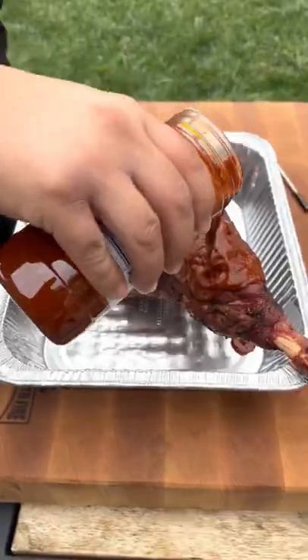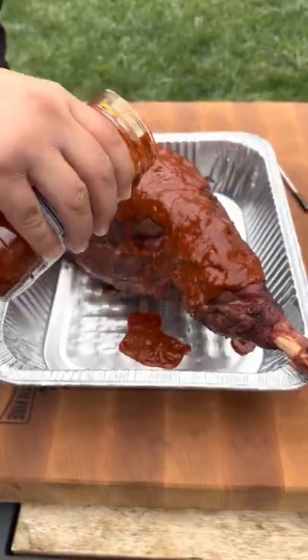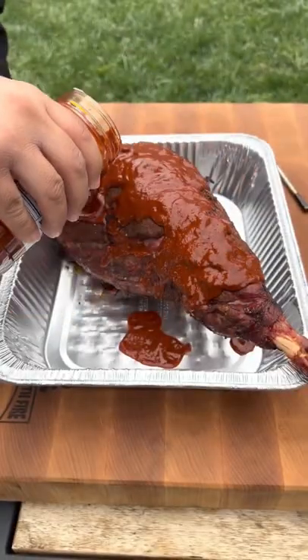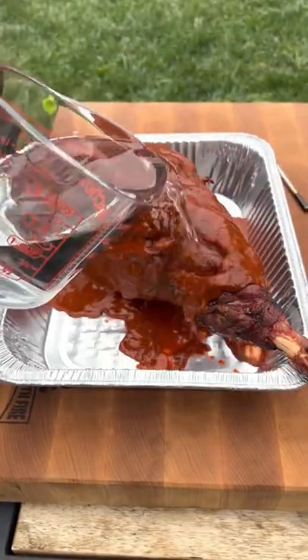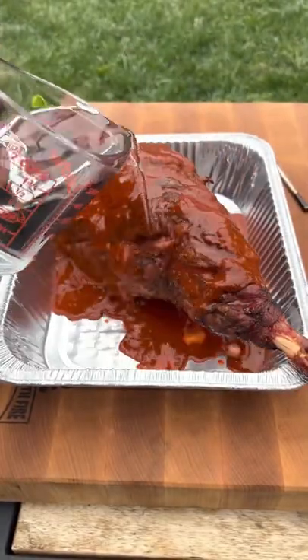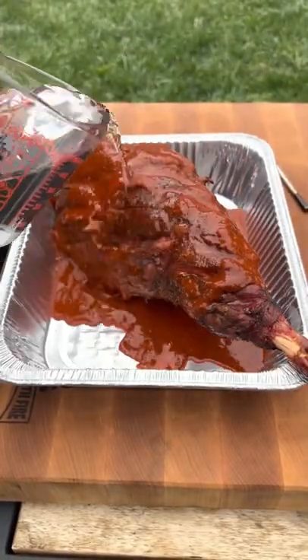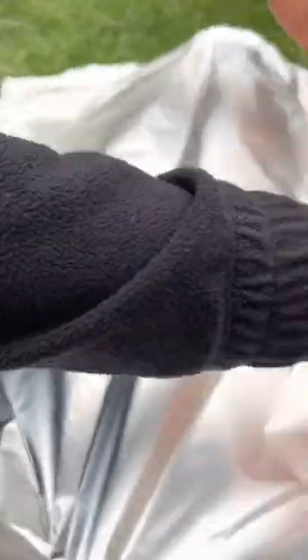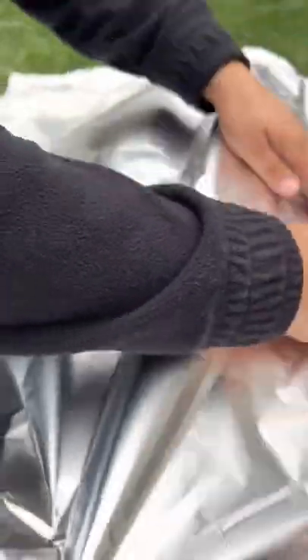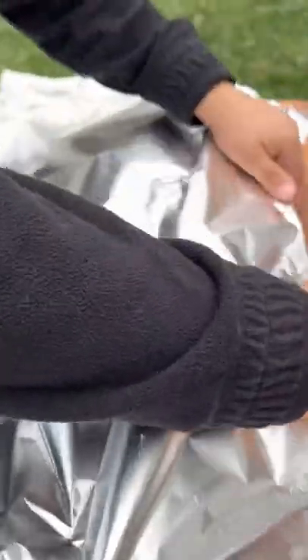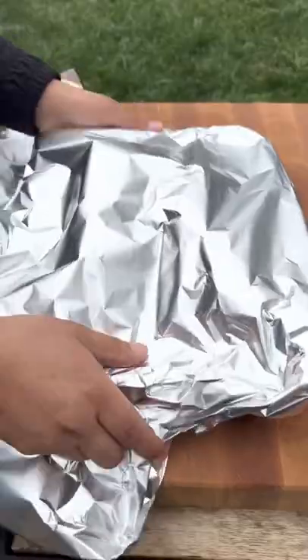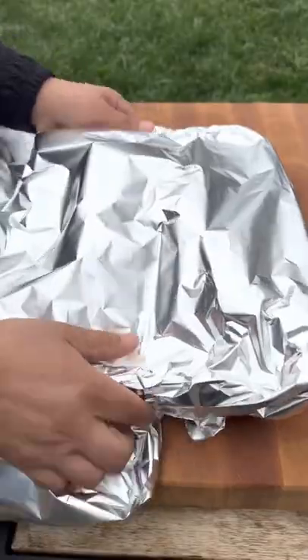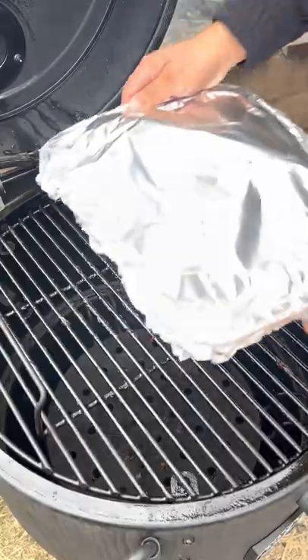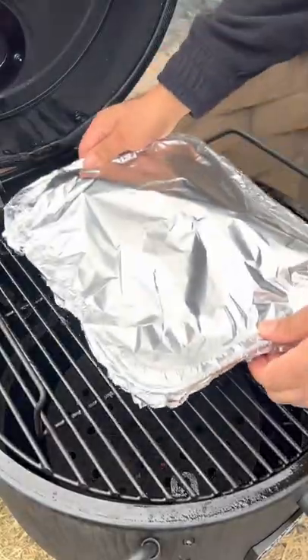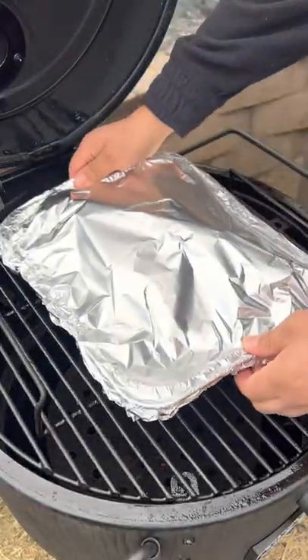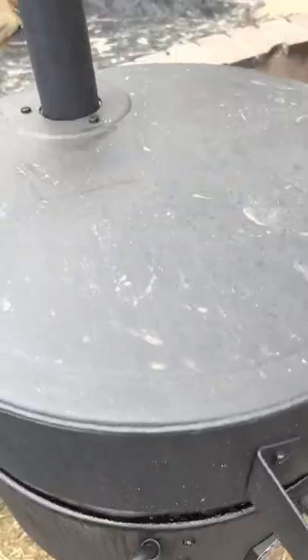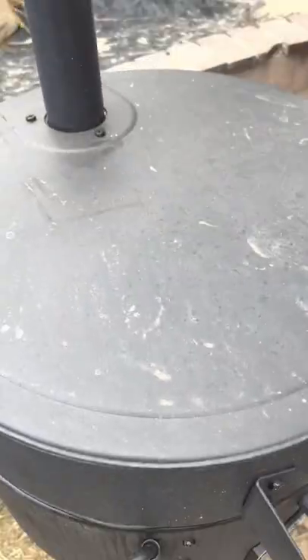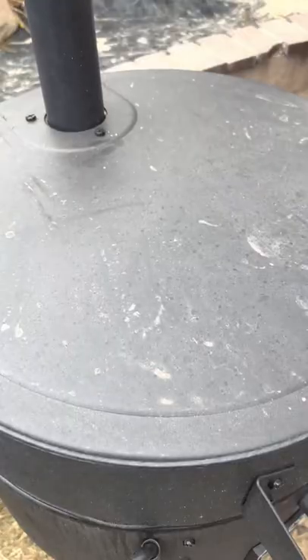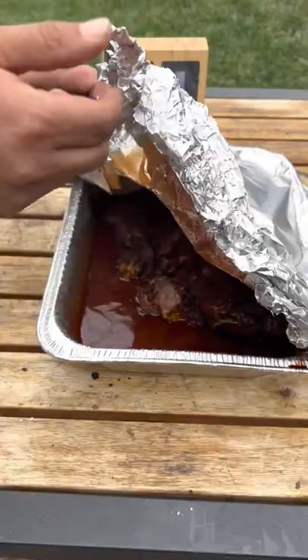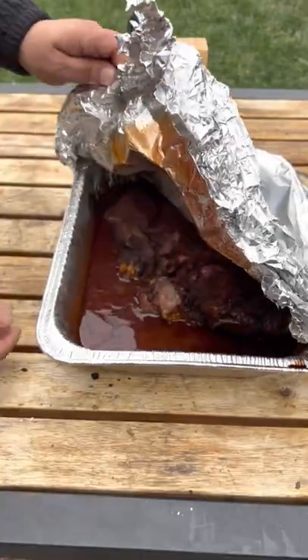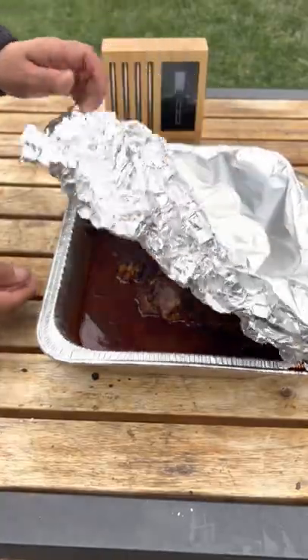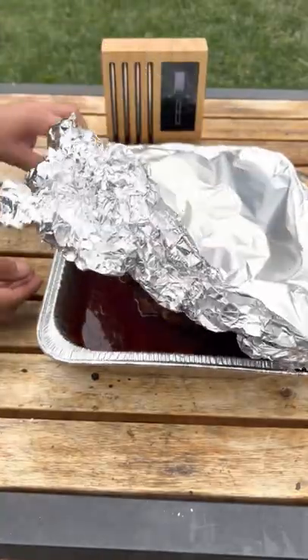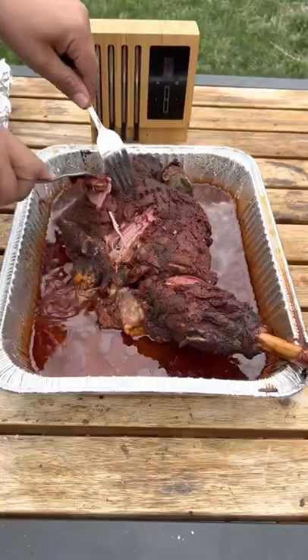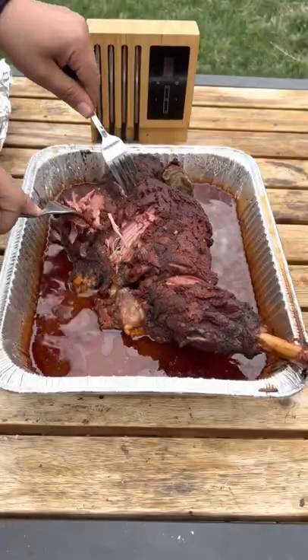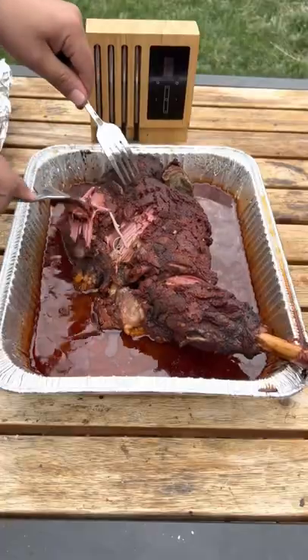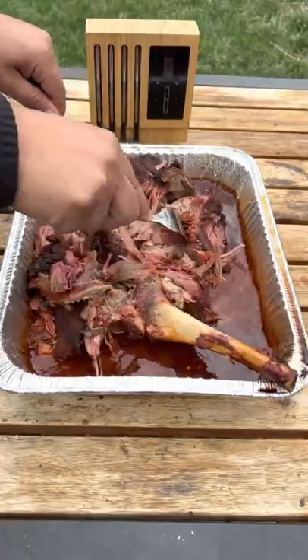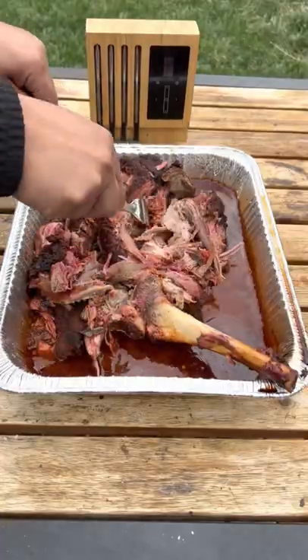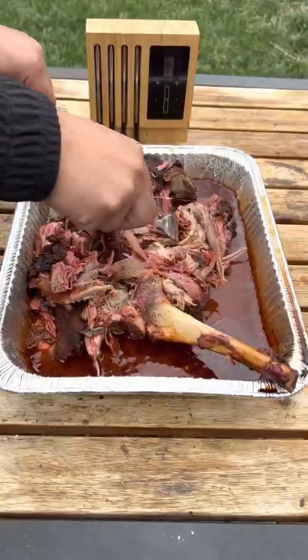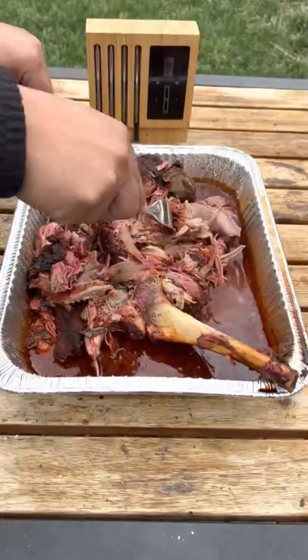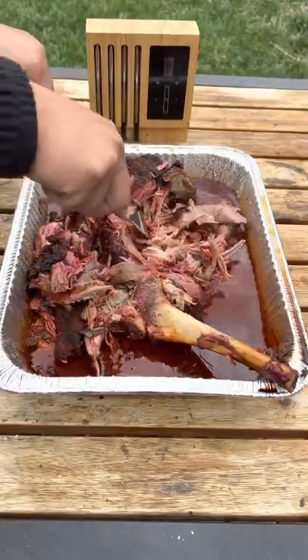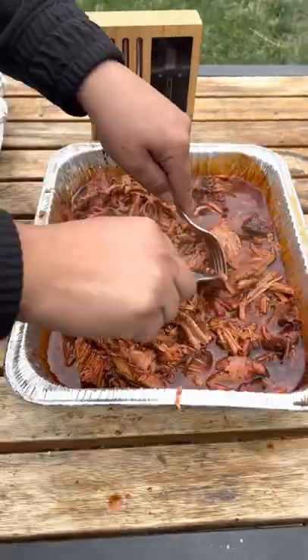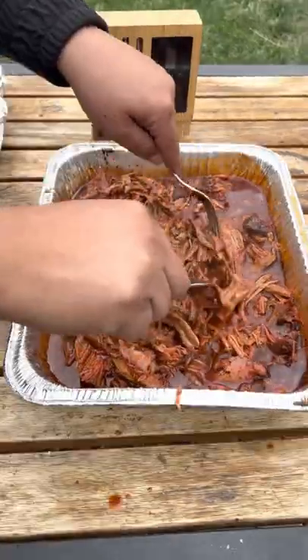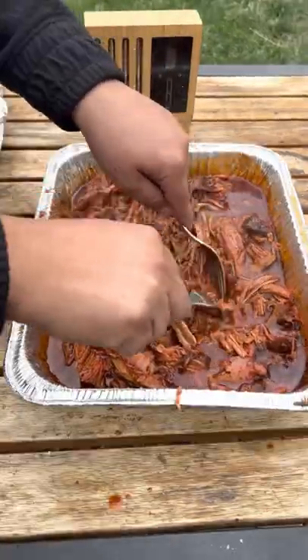After three hours, place it in a foil tray along with some birria sauce, some water, braise for three hours, then let it rest for 30 minutes before you shred it on up.